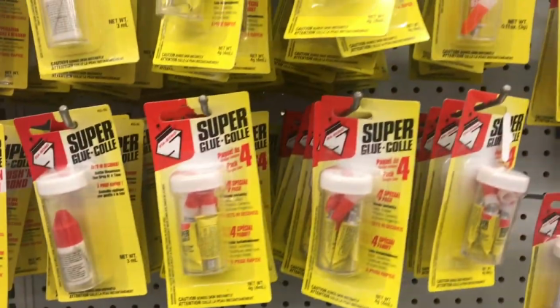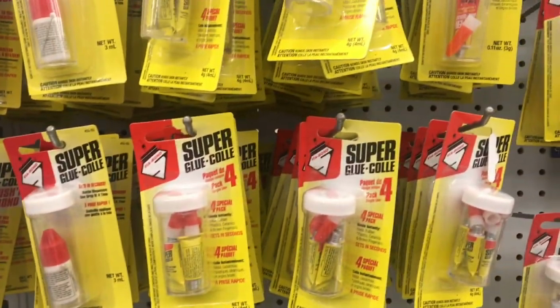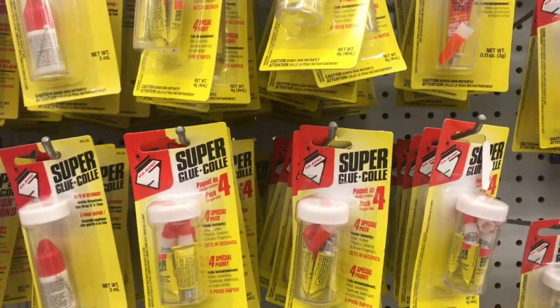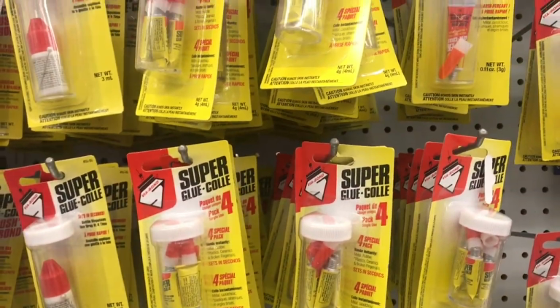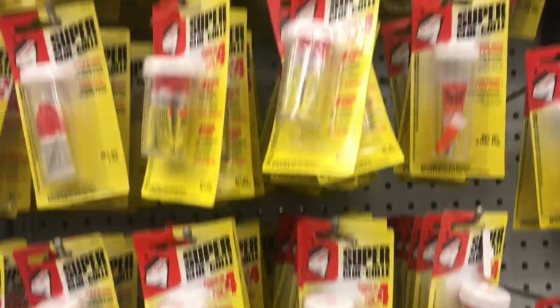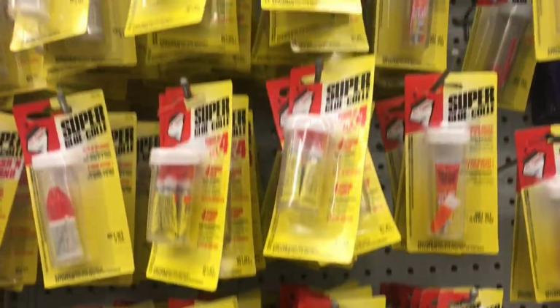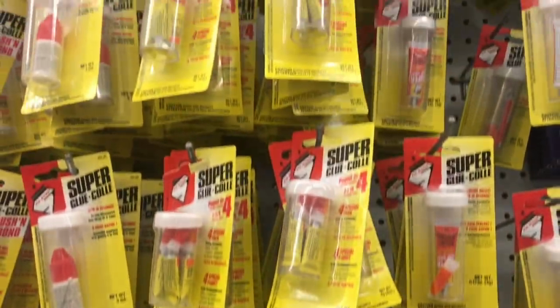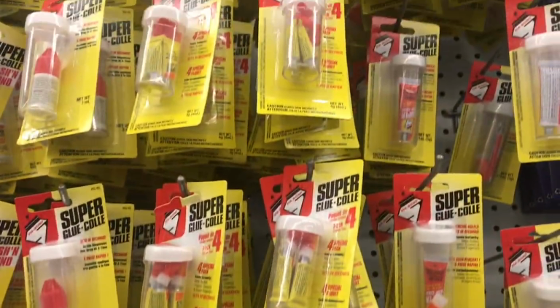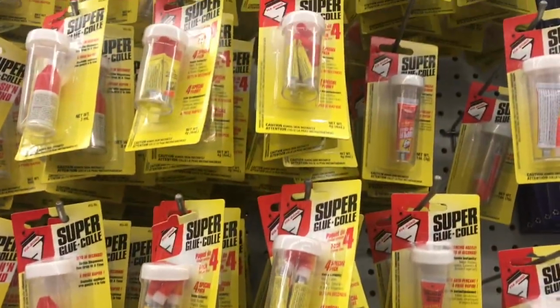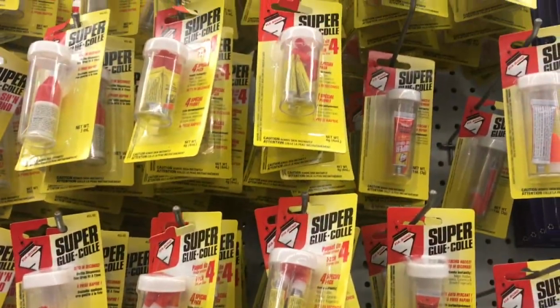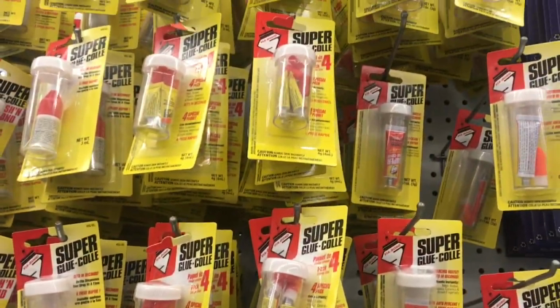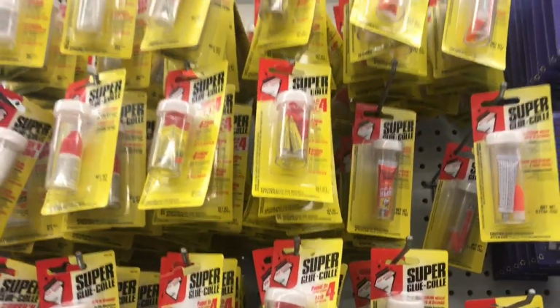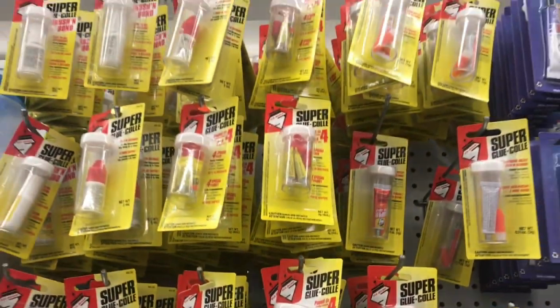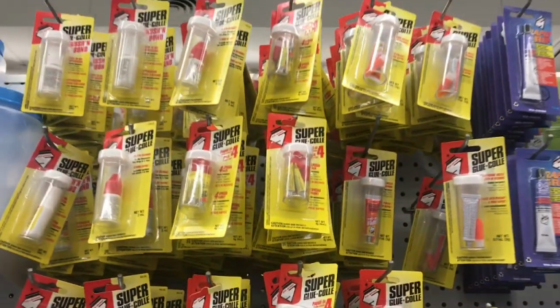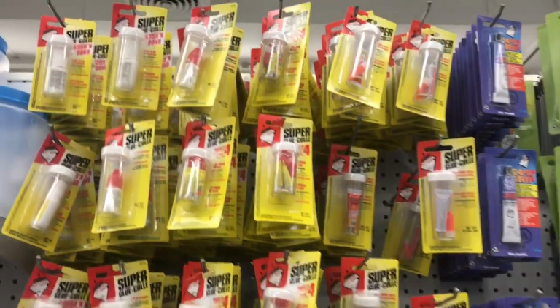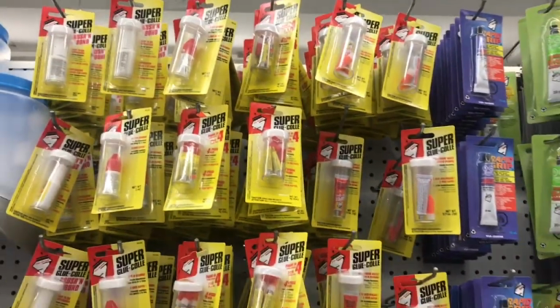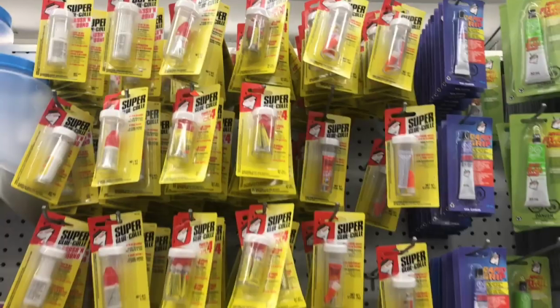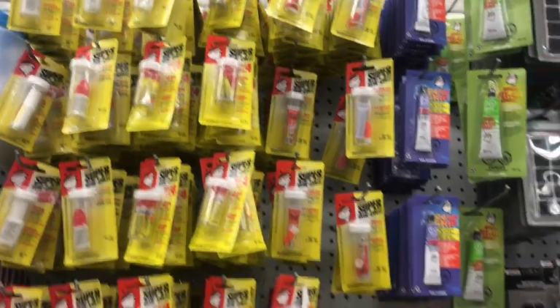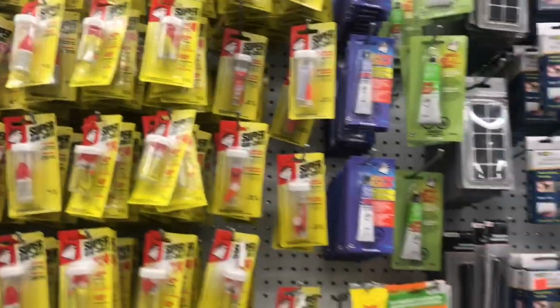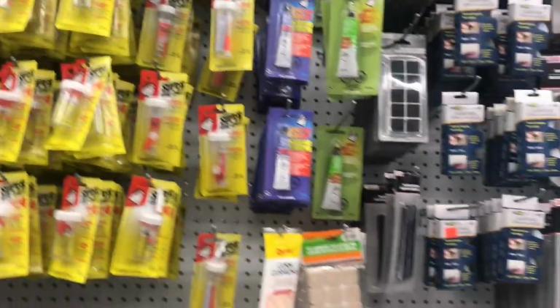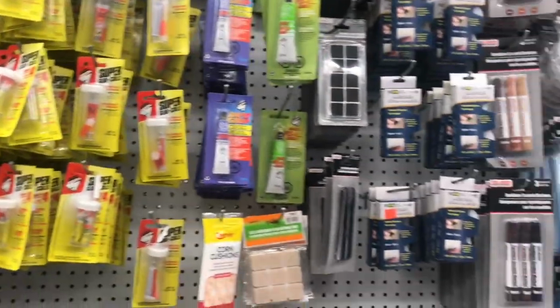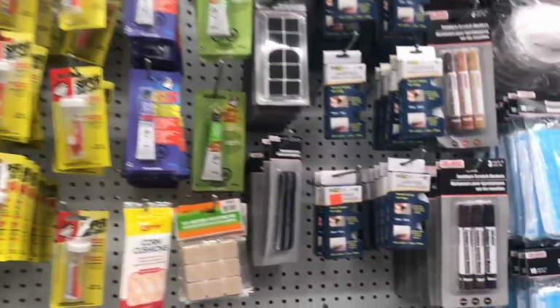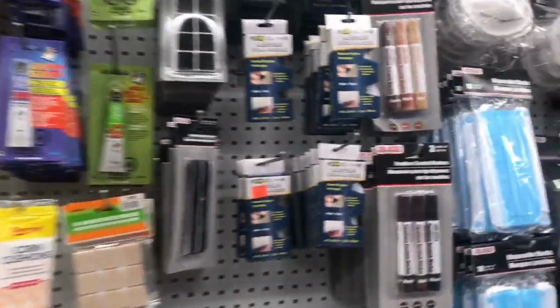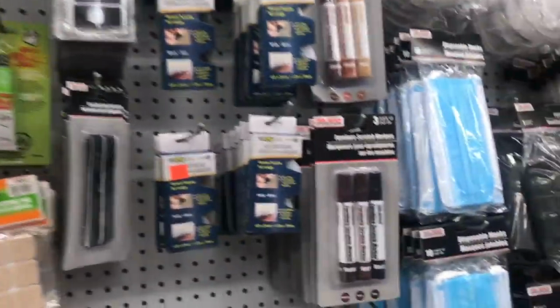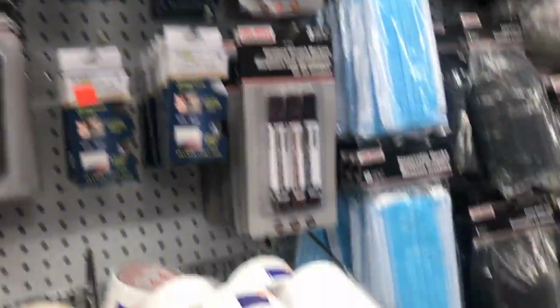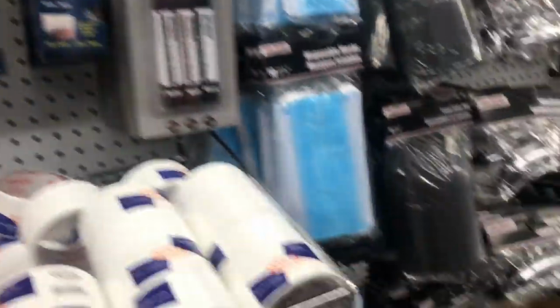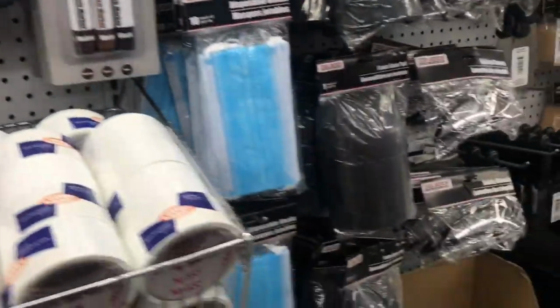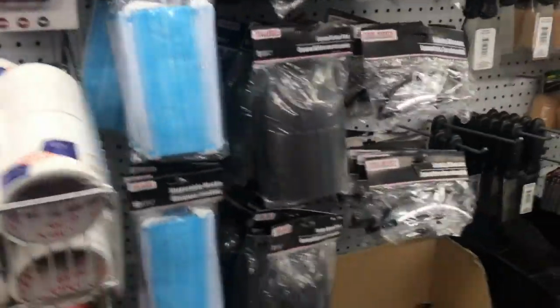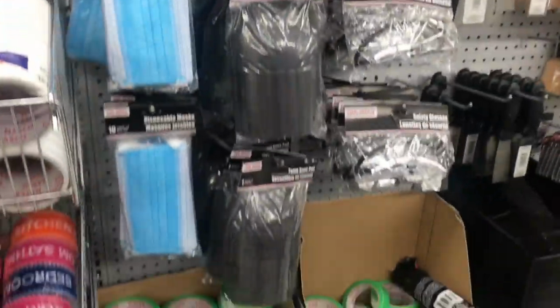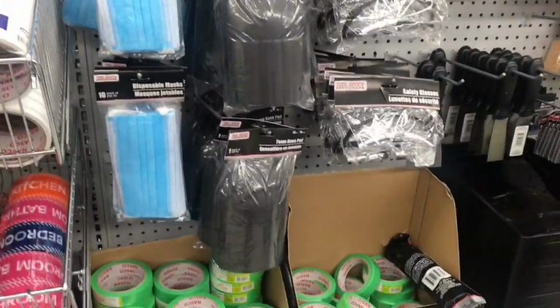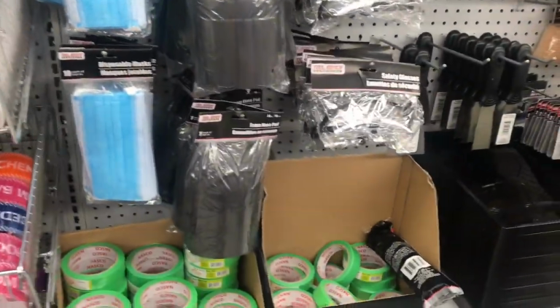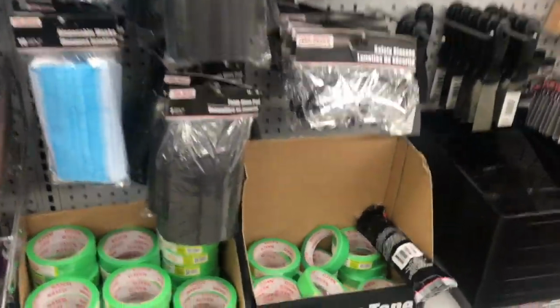I still haven't had any luck finding the gel superglues. I don't know why they didn't restock those.